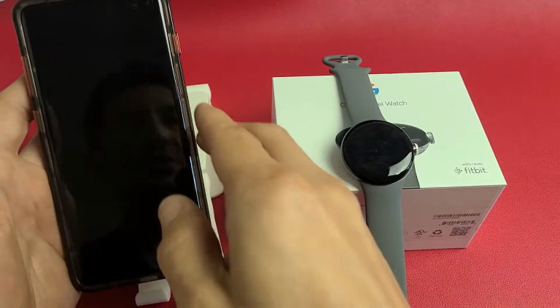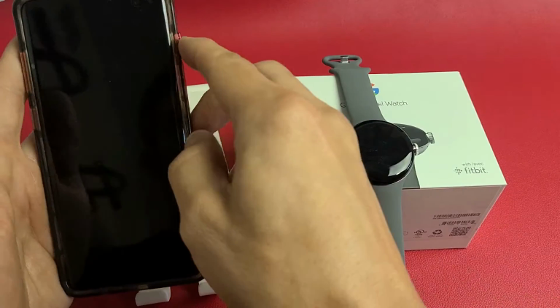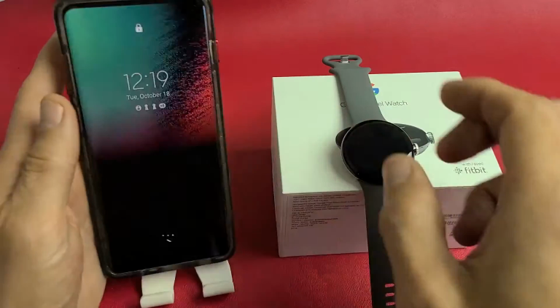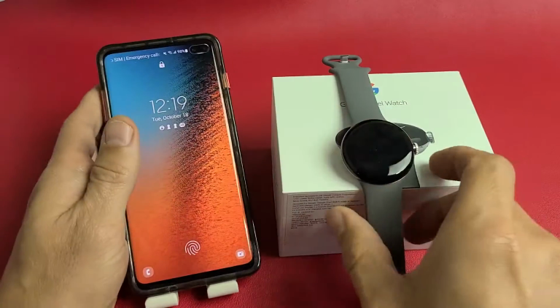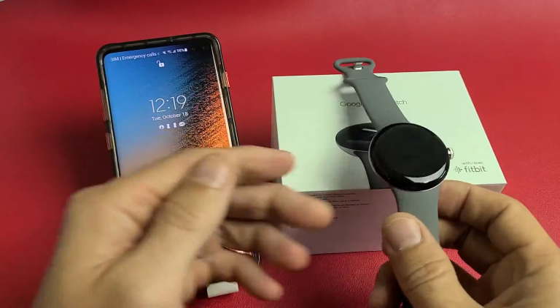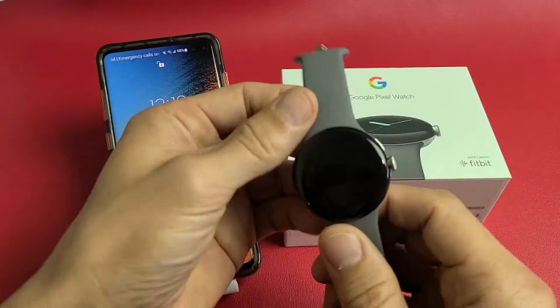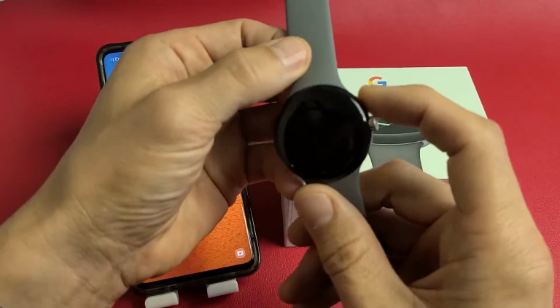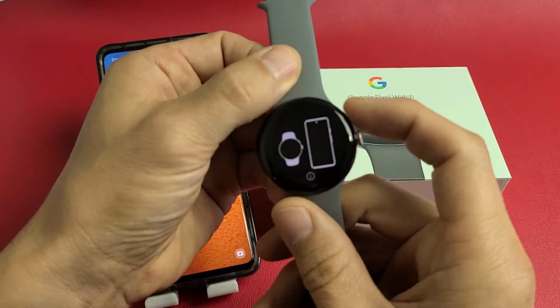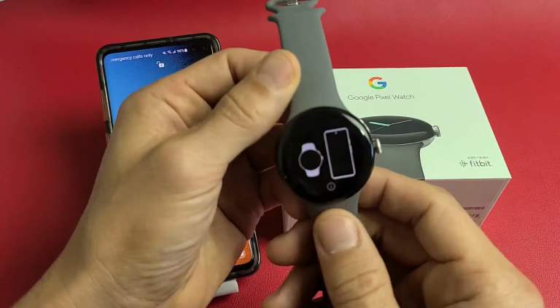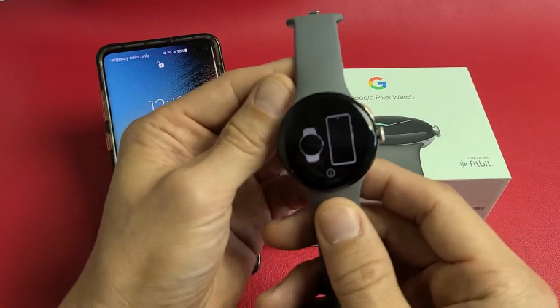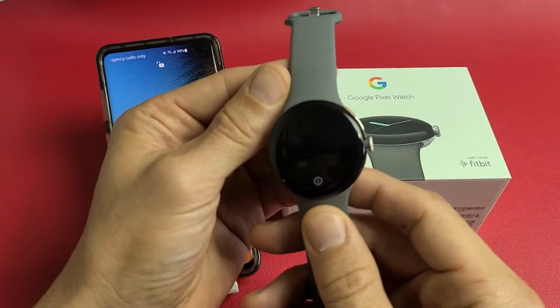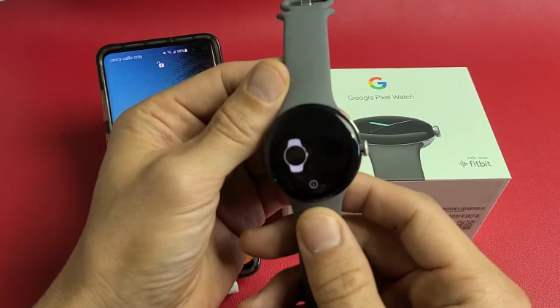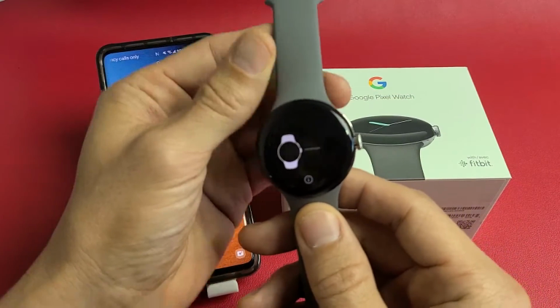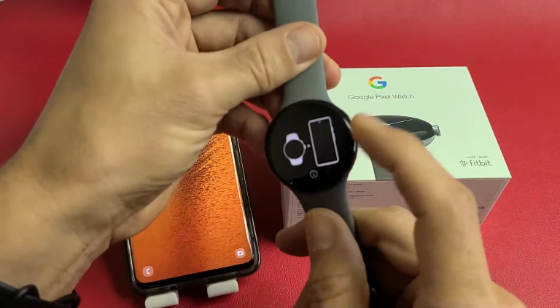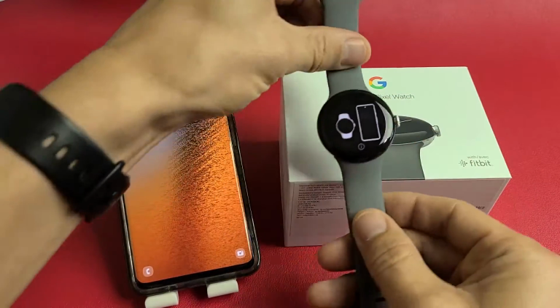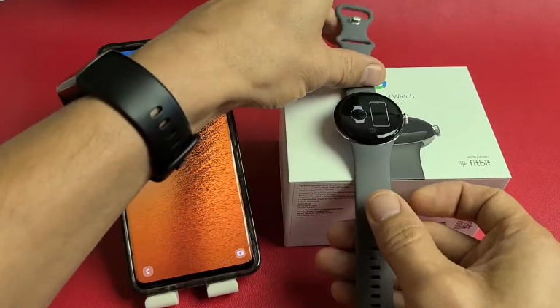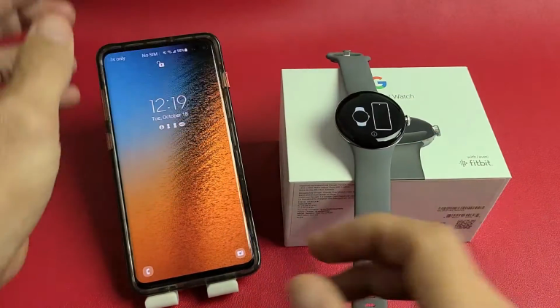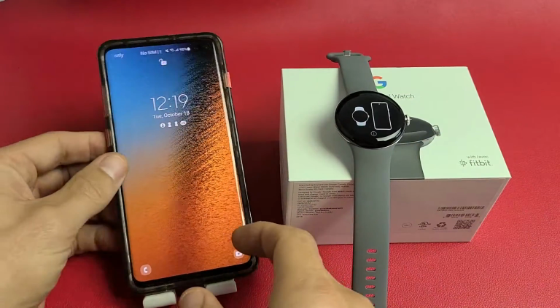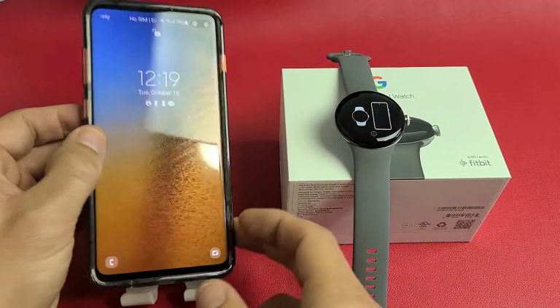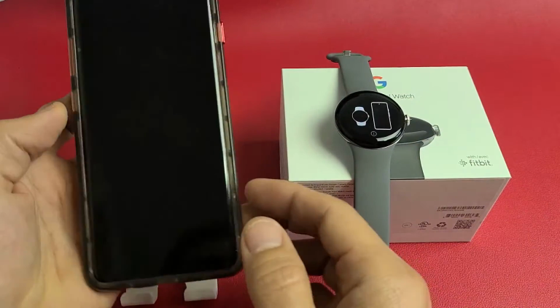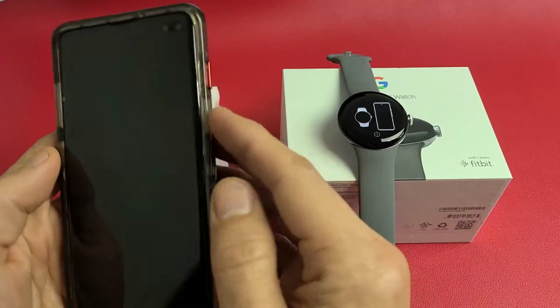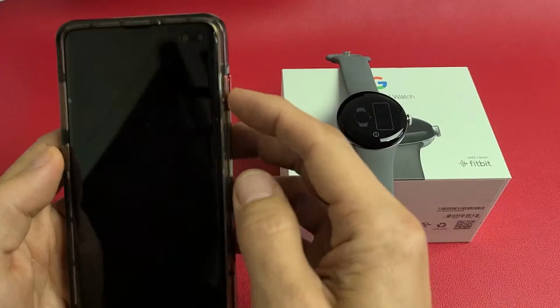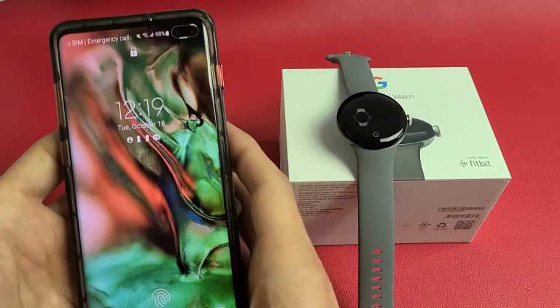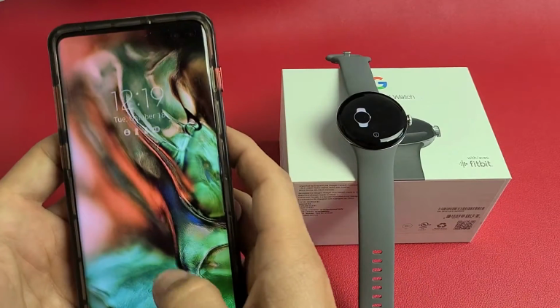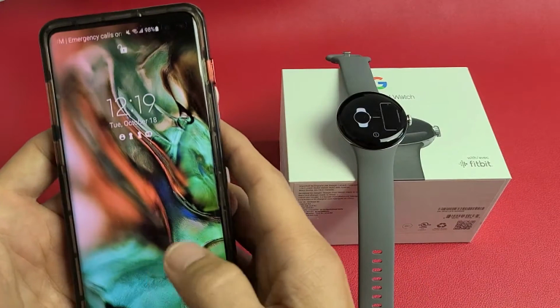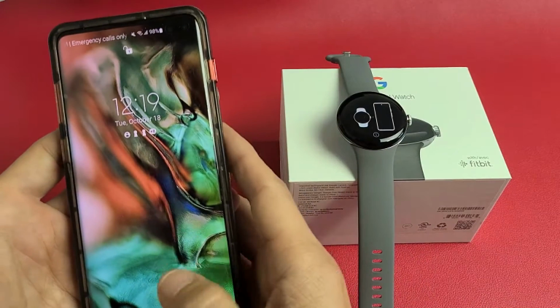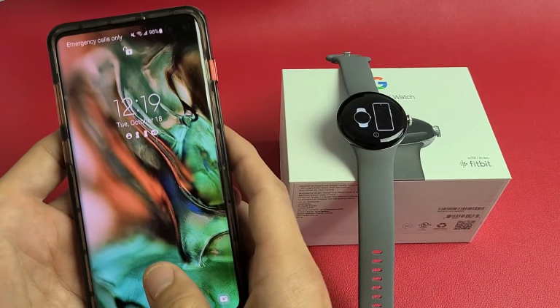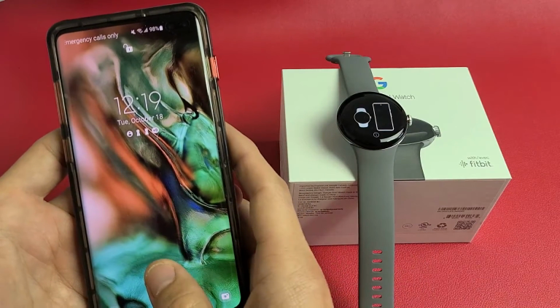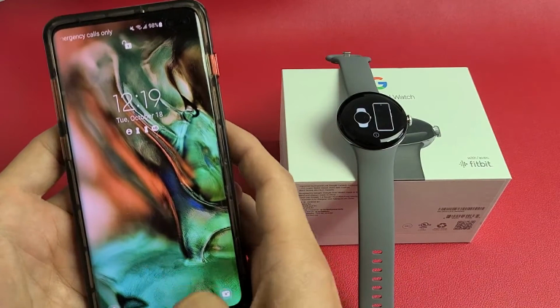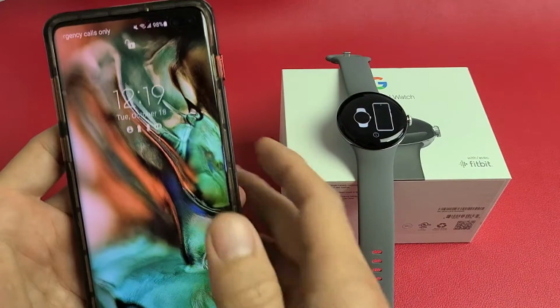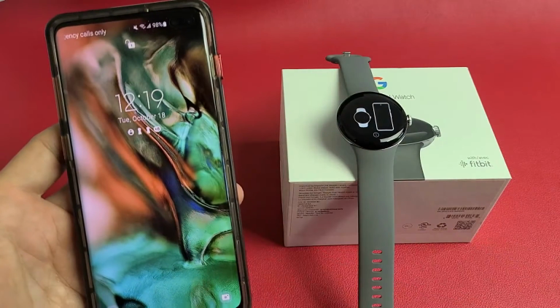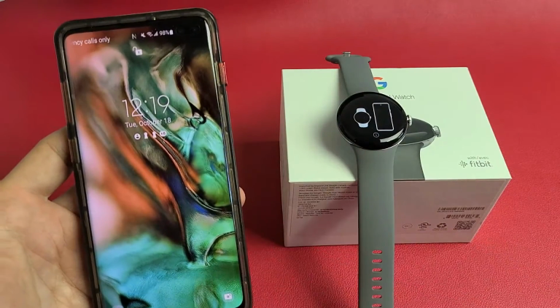First, make sure that your watch is on. Go ahead and turn it on and you should get to the setup screen. Once you have this on, grab your Android phone and go ahead and unlock it.